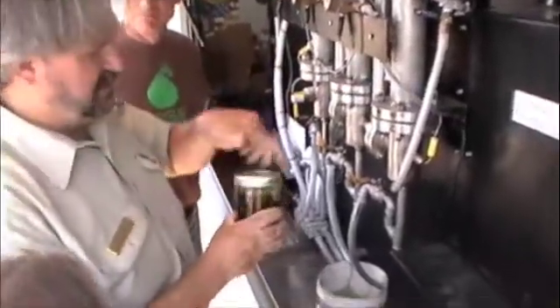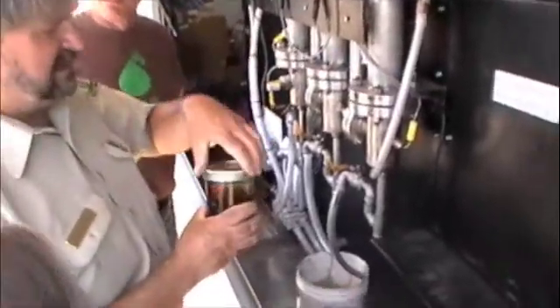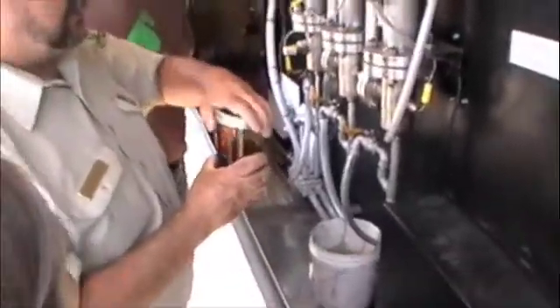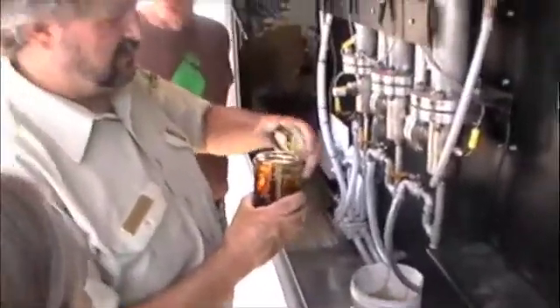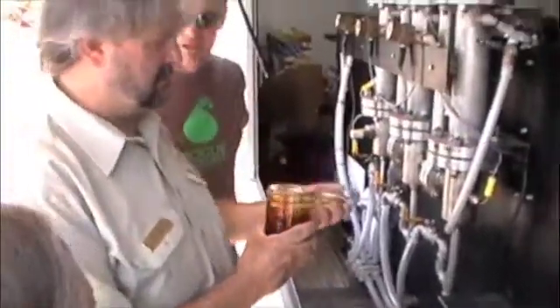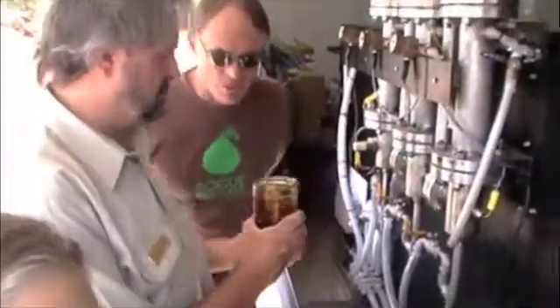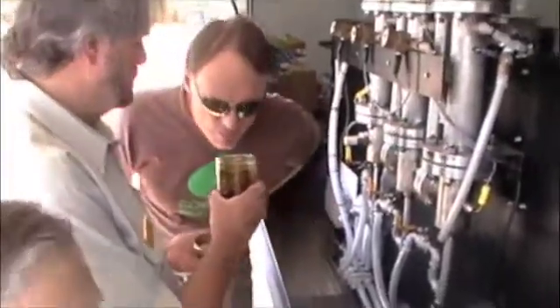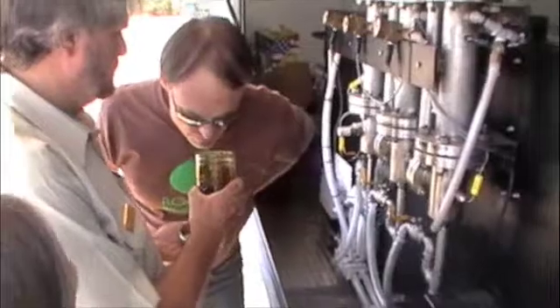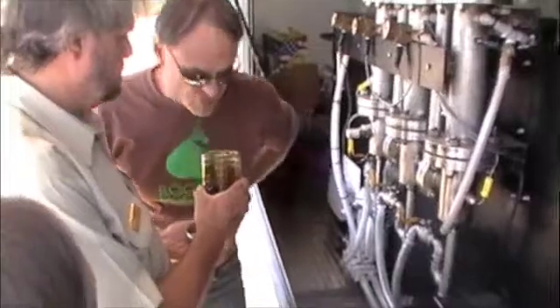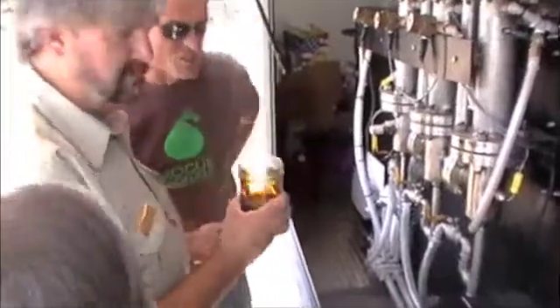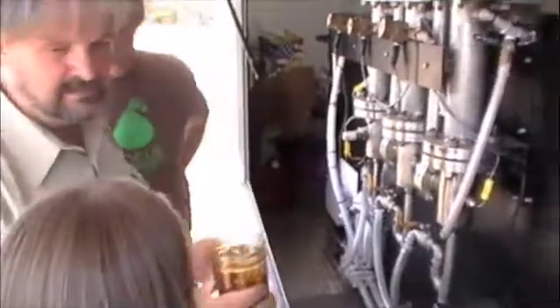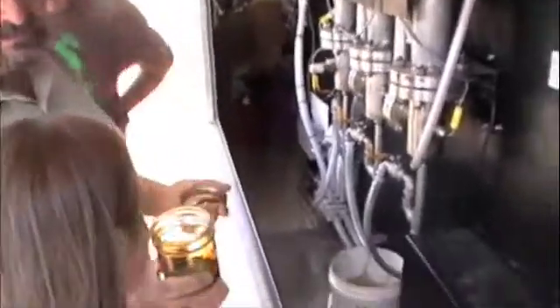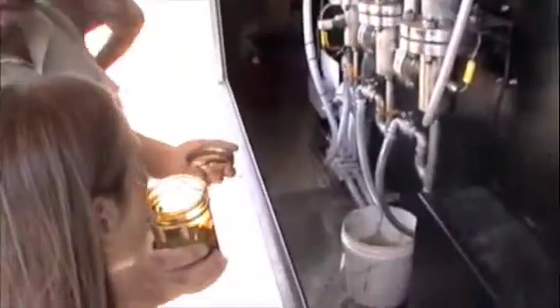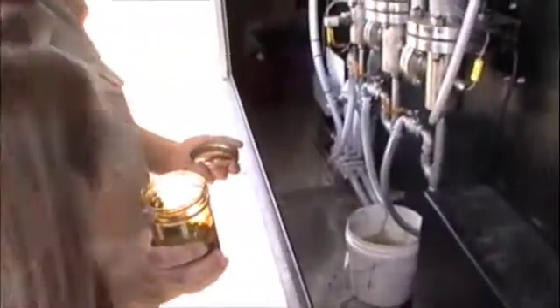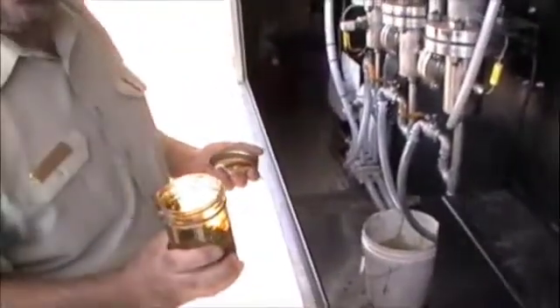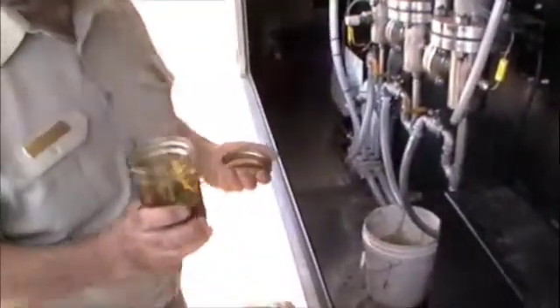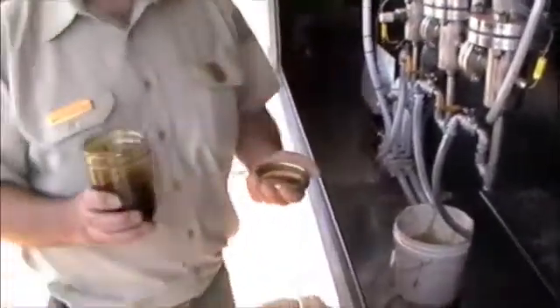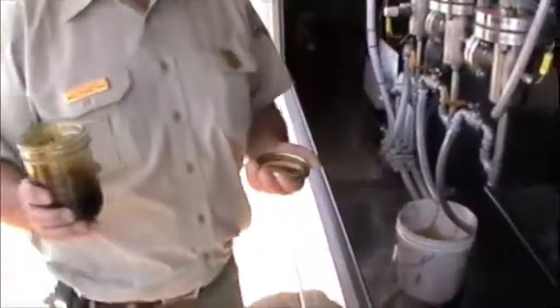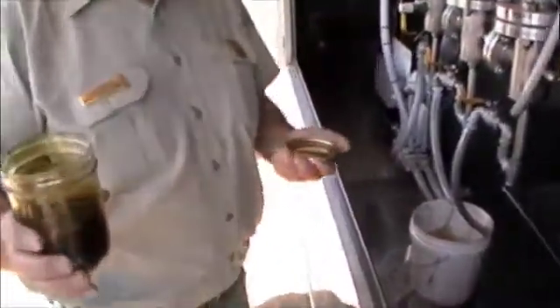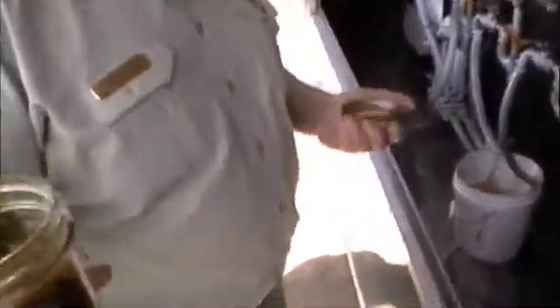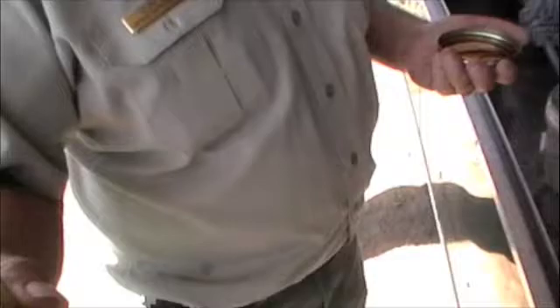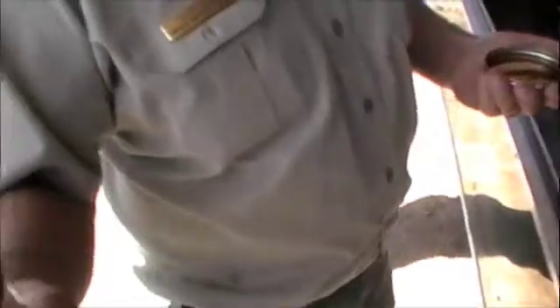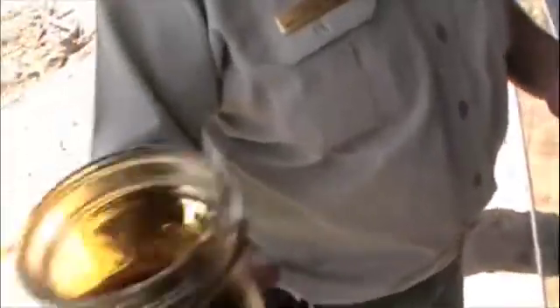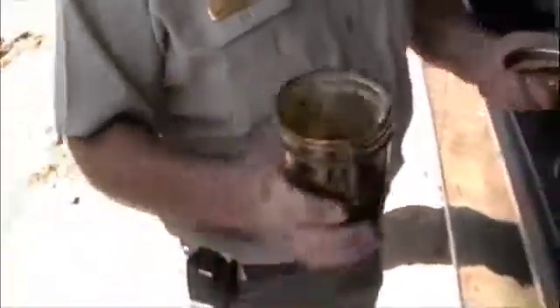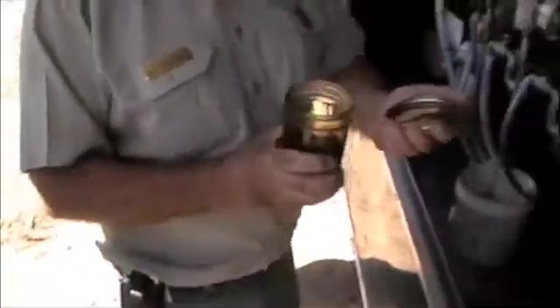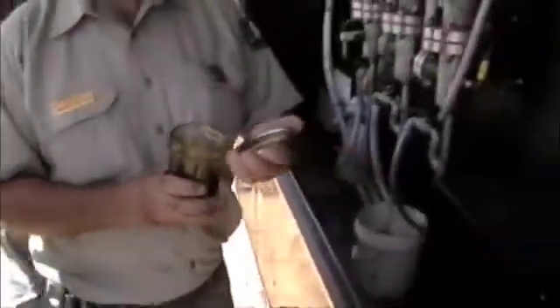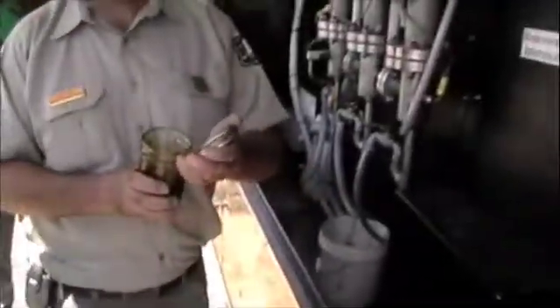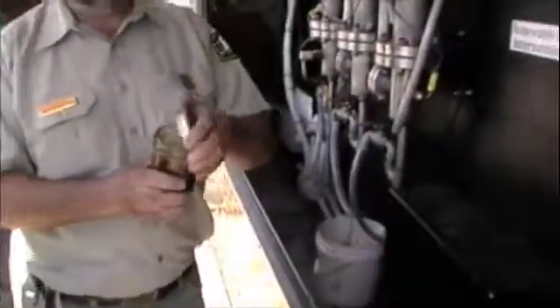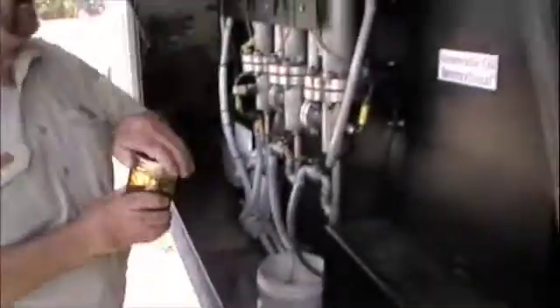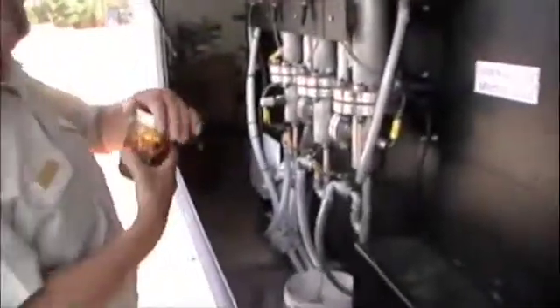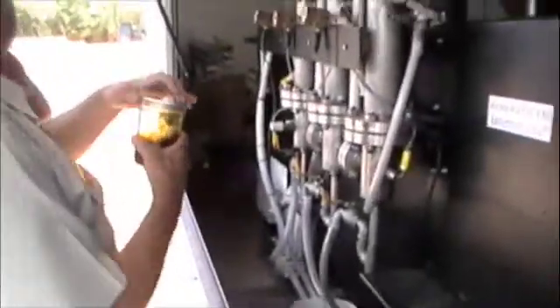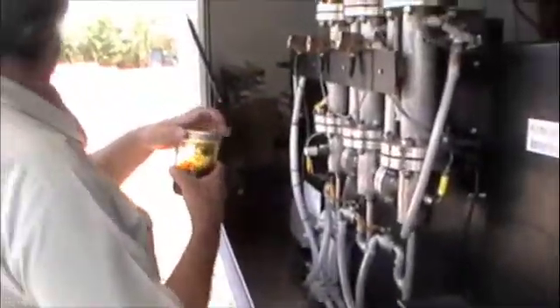It smells like liquid smoke — like hickory sticks.